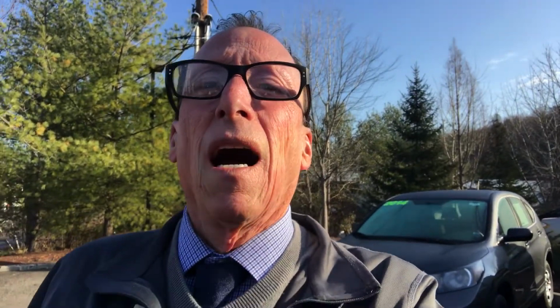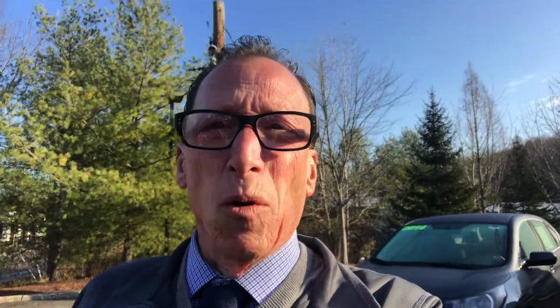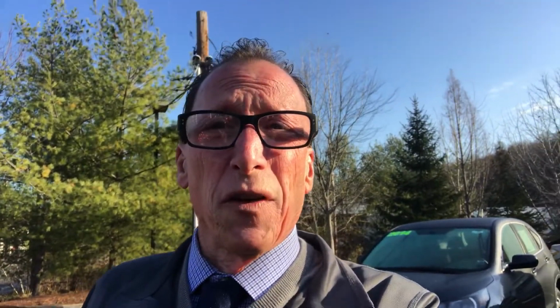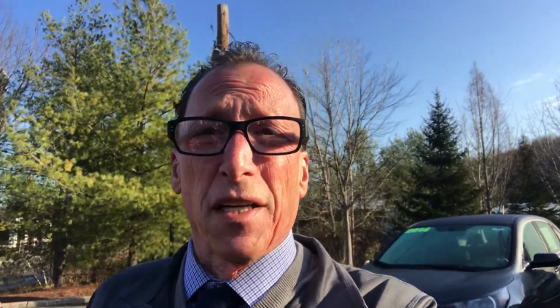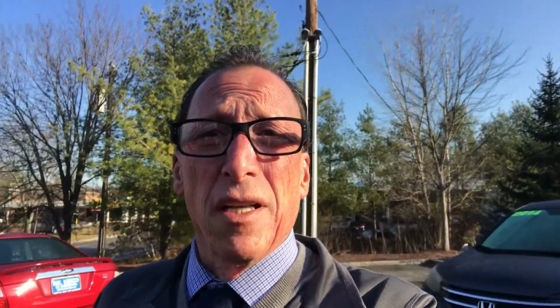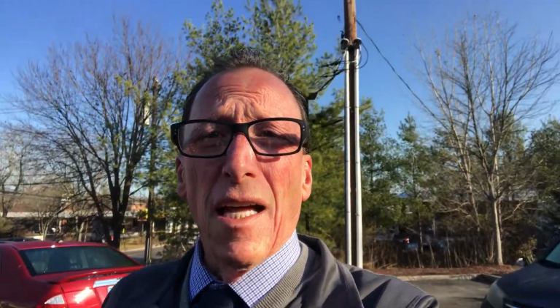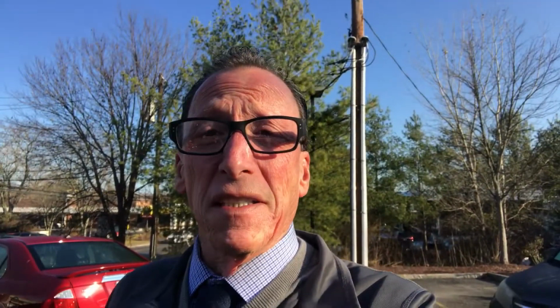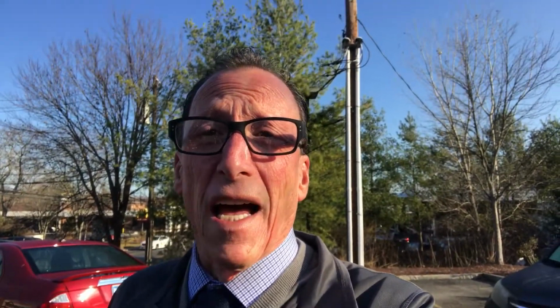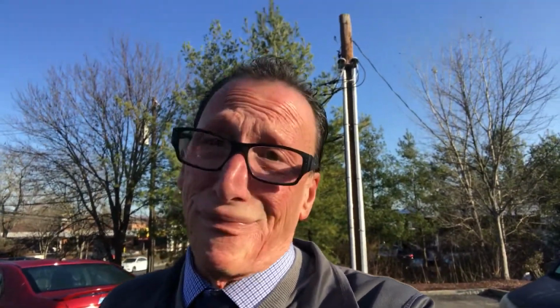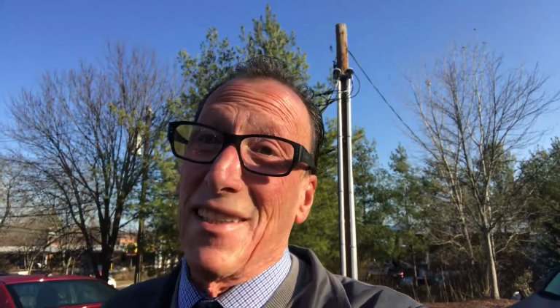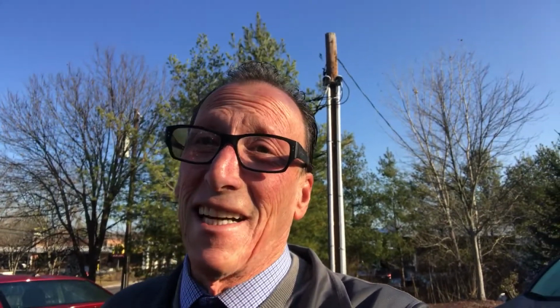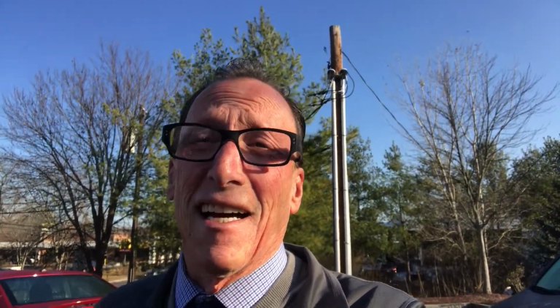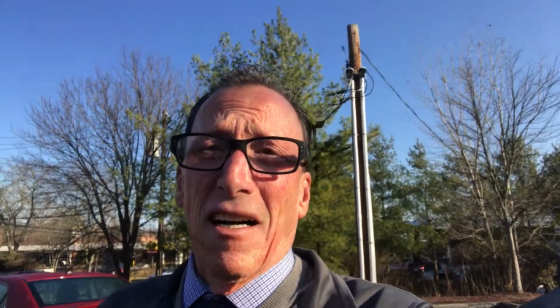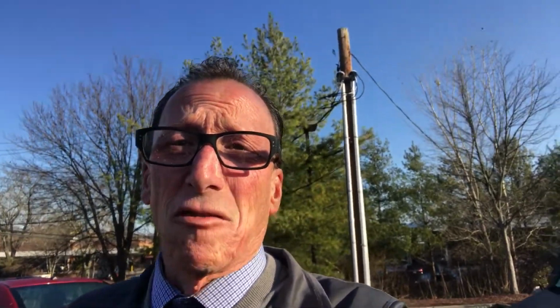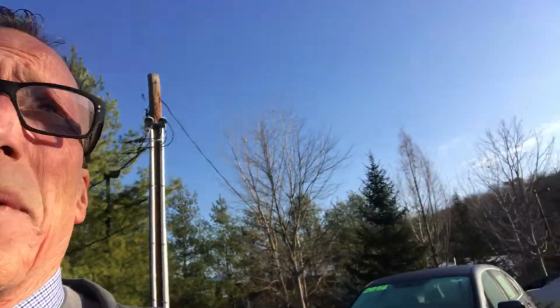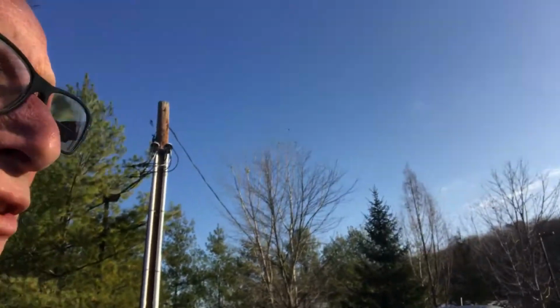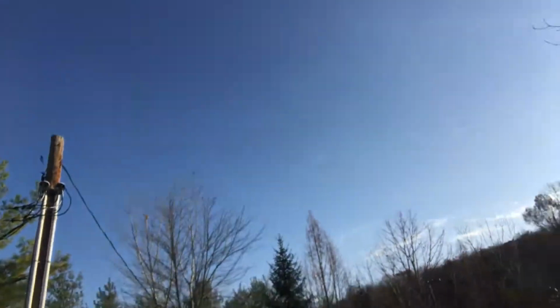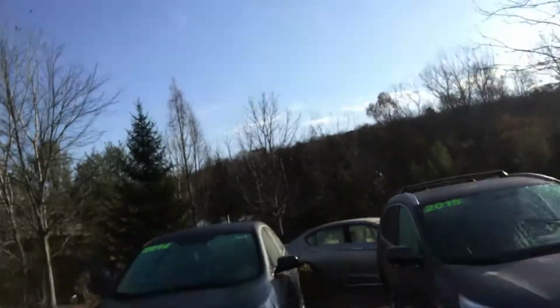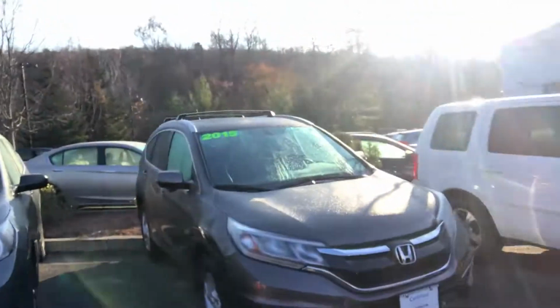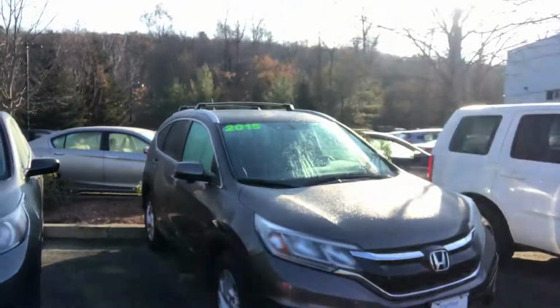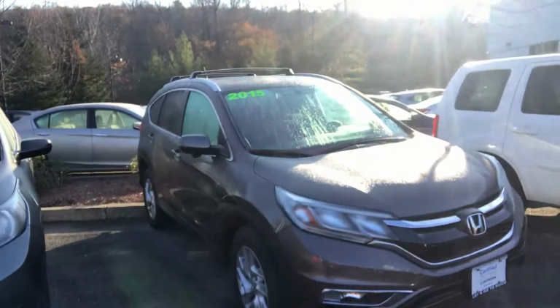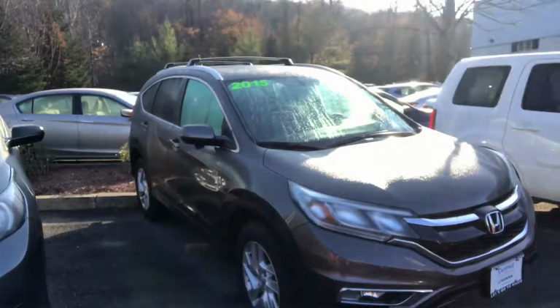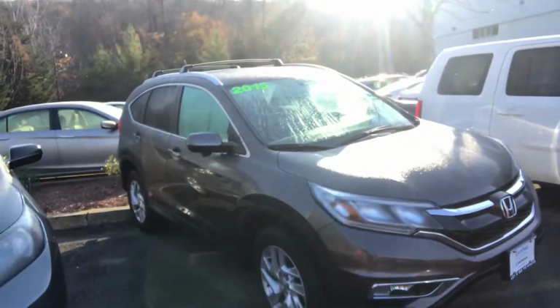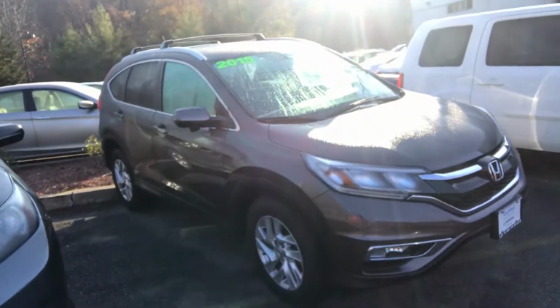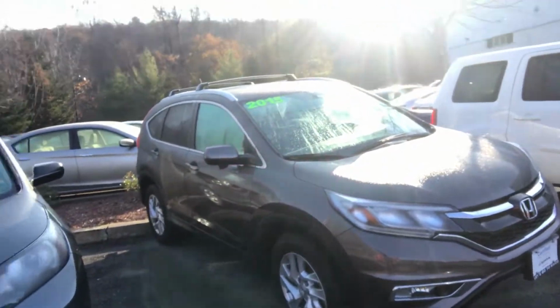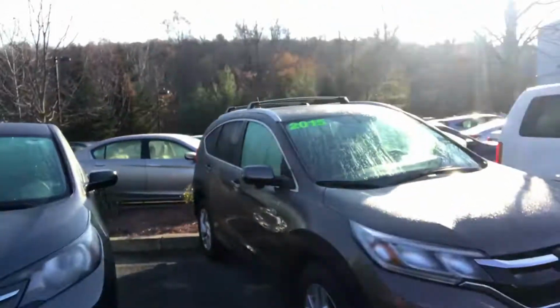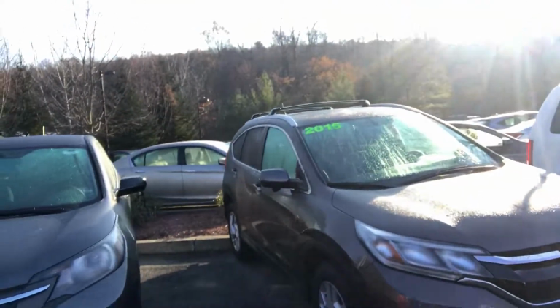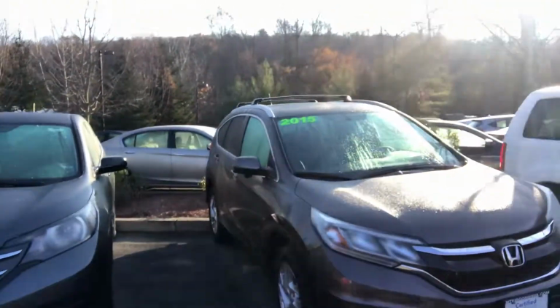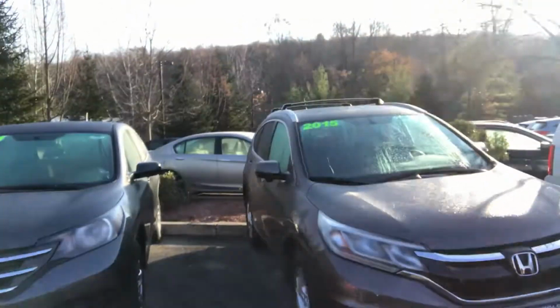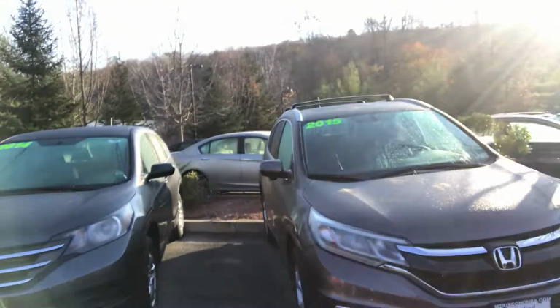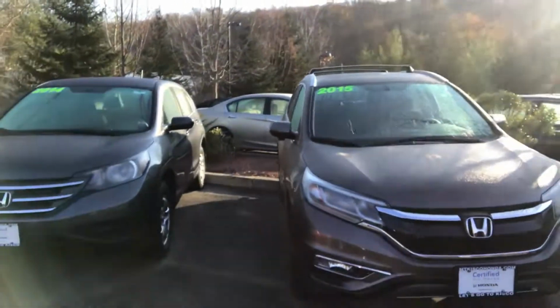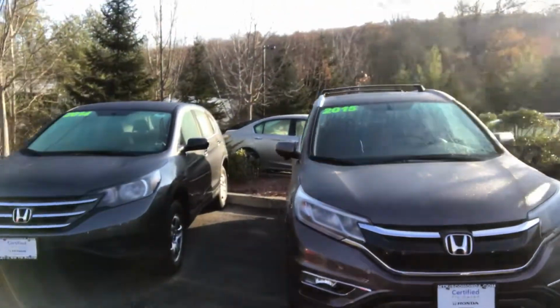Hi, good morning. This video is for Catherine. This is Honda How at Mount Kisco Honda. I want to thank you for your recent internet inquiry on the 2015 certified Honda CRV.